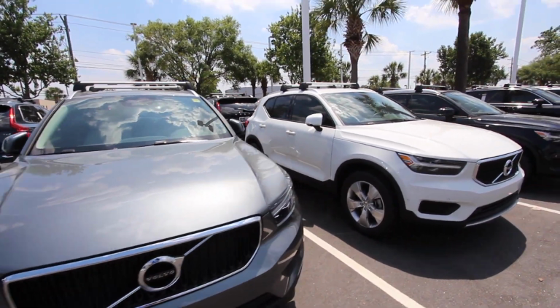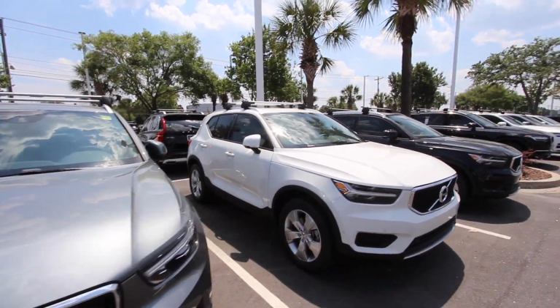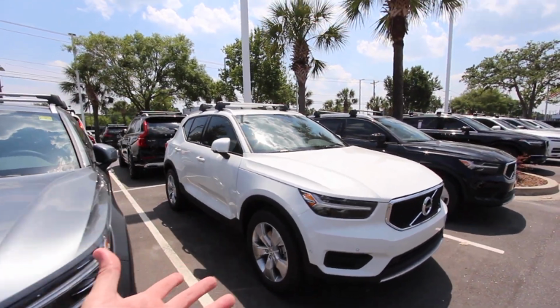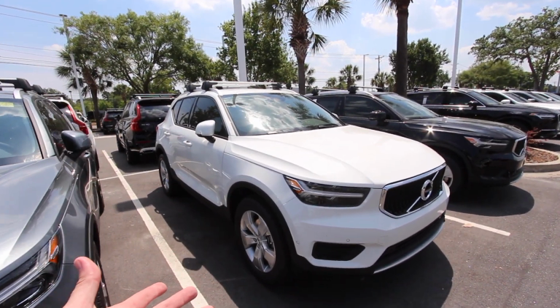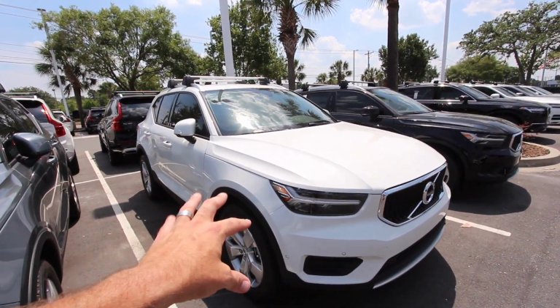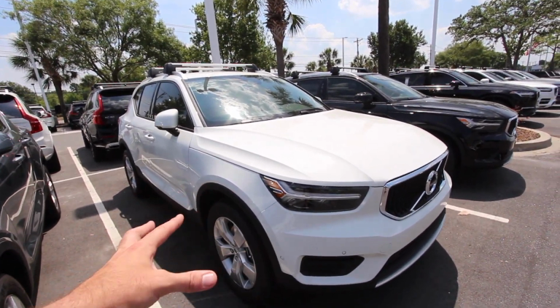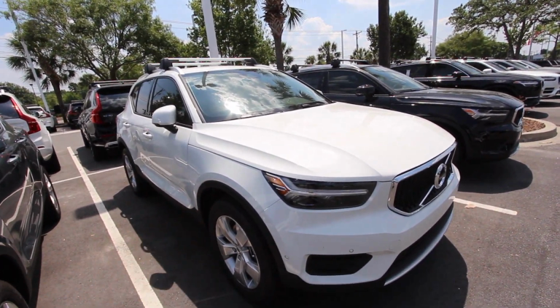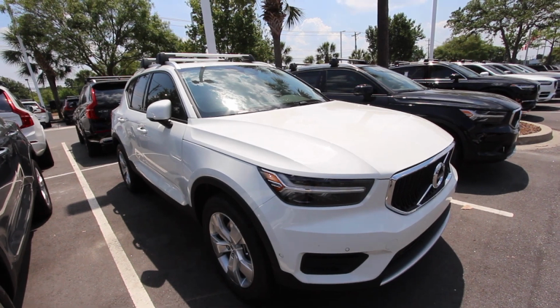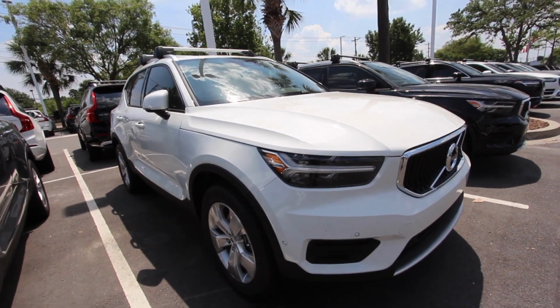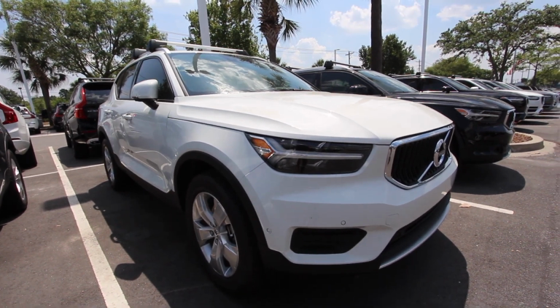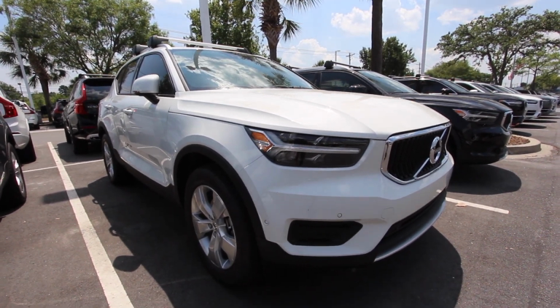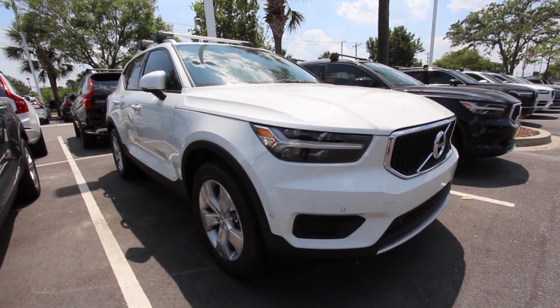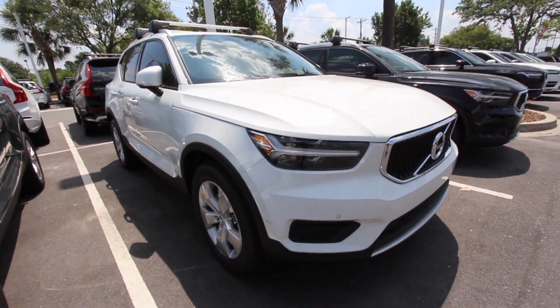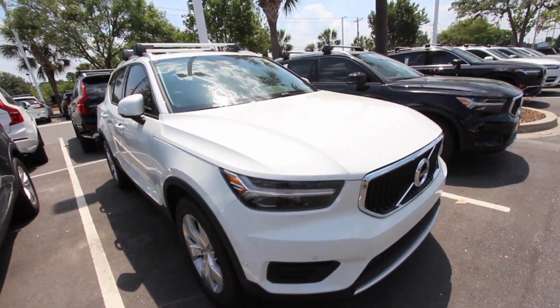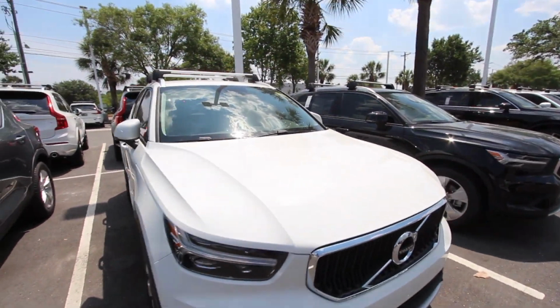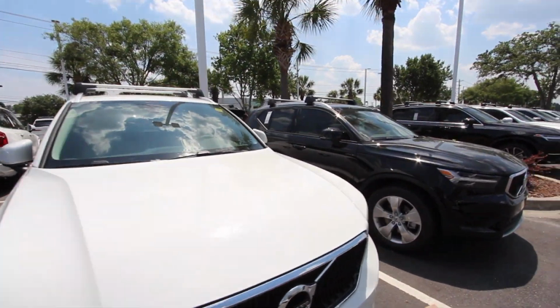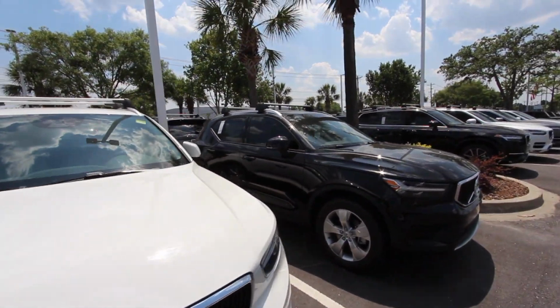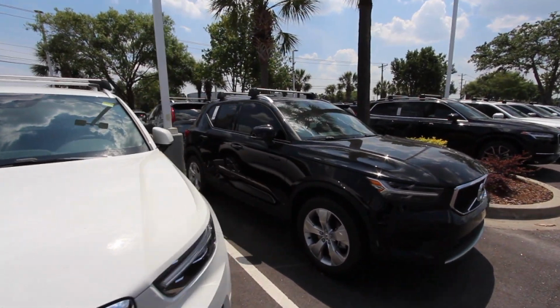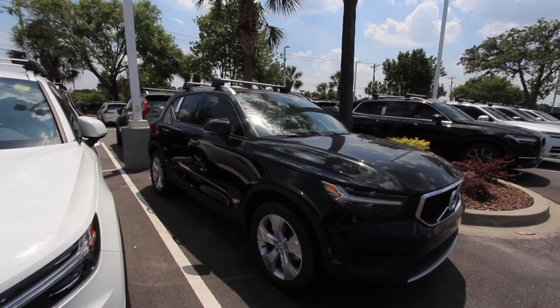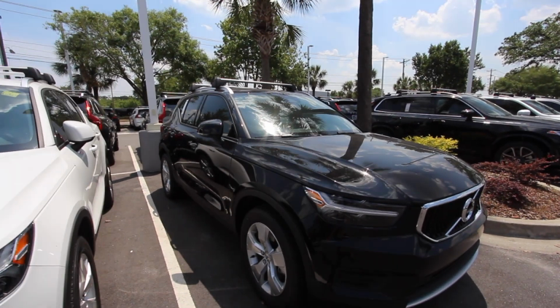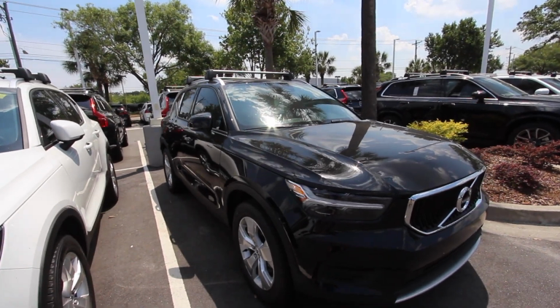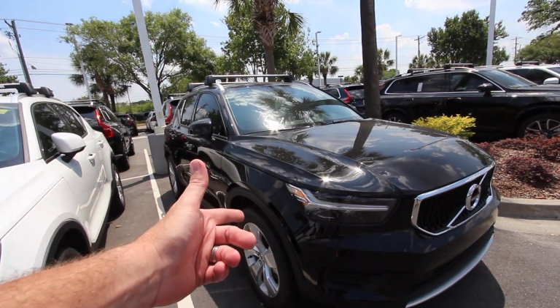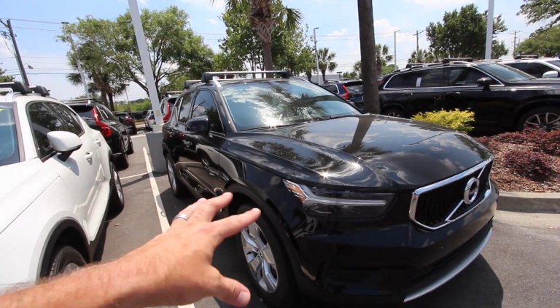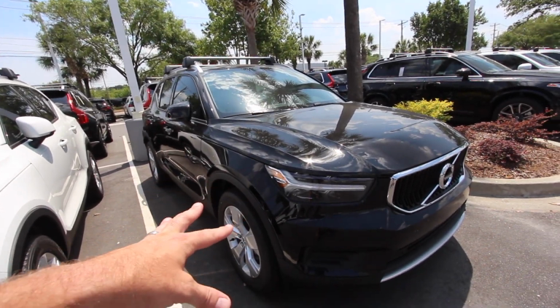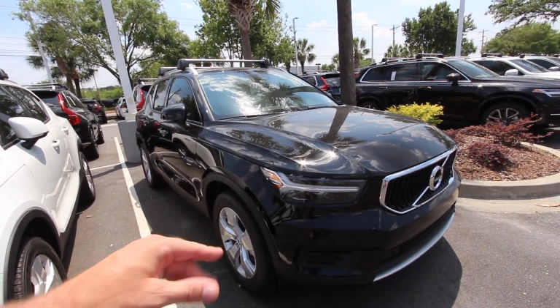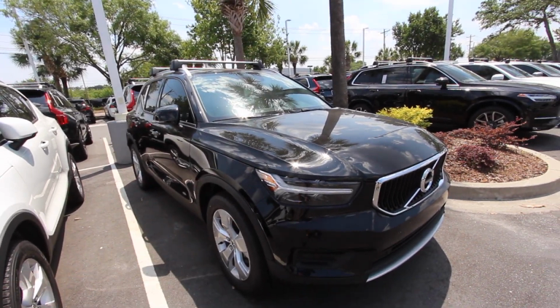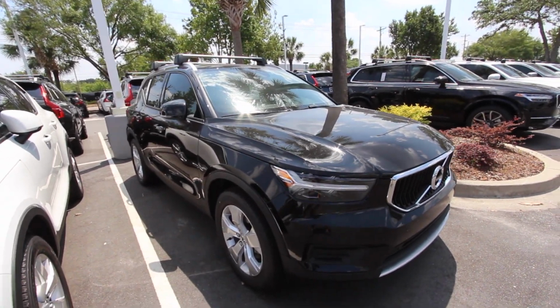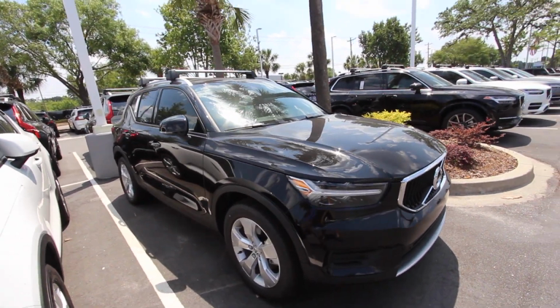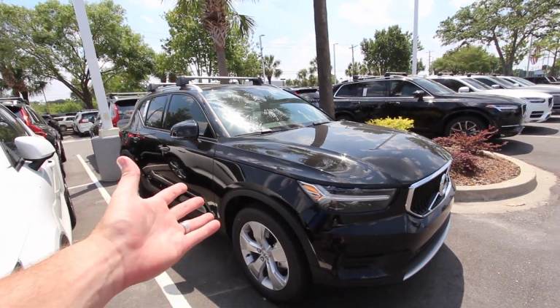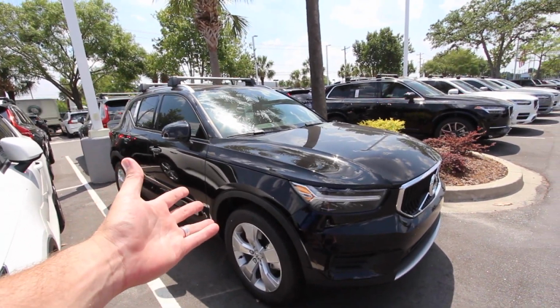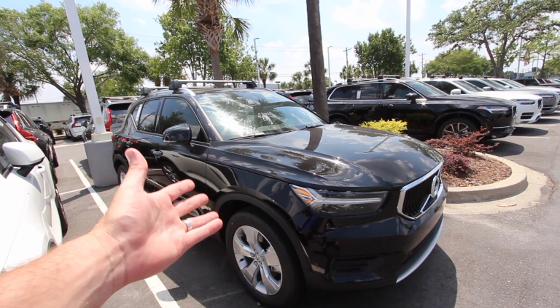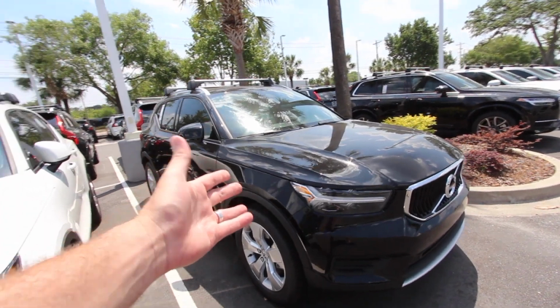There's the gray like we were looking at earlier. Here is white with some pearl in it — looks really nice. And then check this out, here is — I'm gonna go ahead and make a shot at it — black. Yeah, black's looking good, that's a great looking color in black.